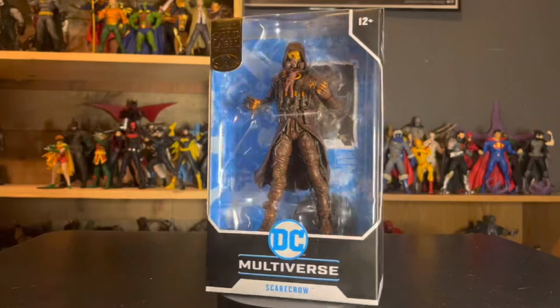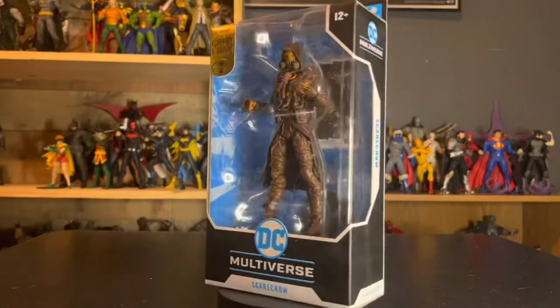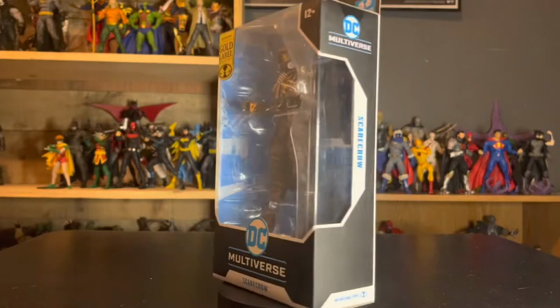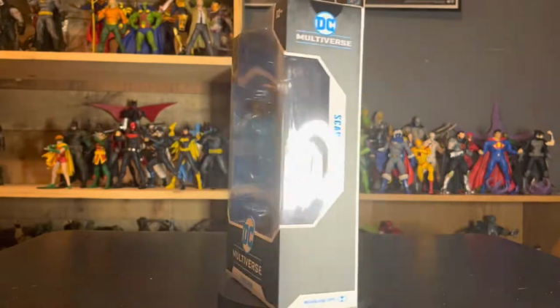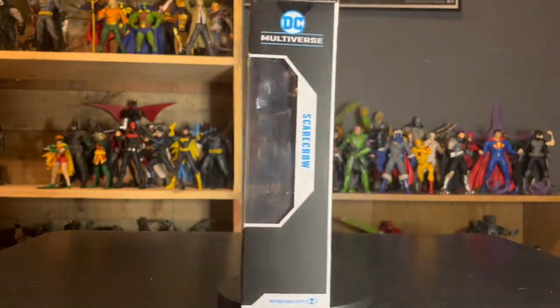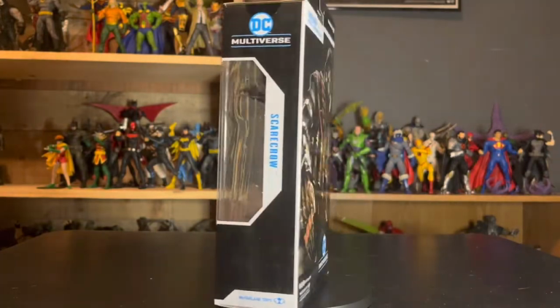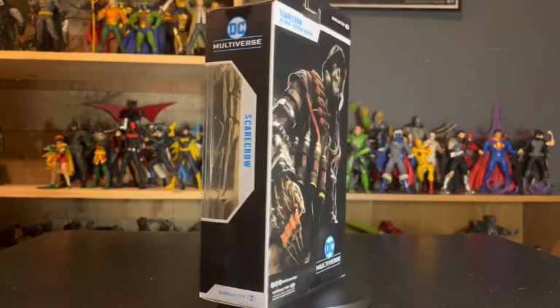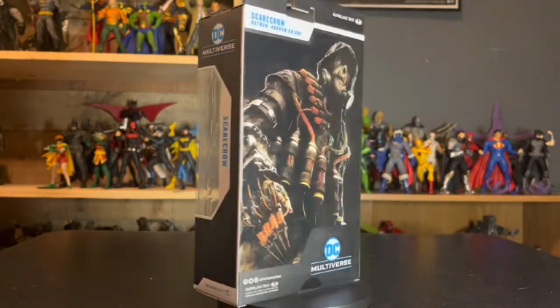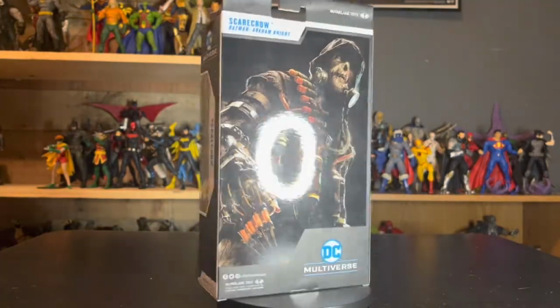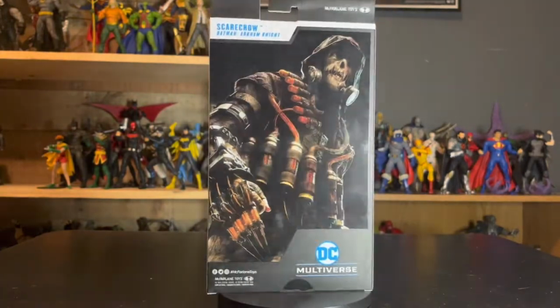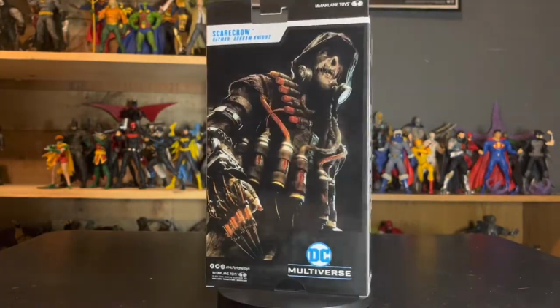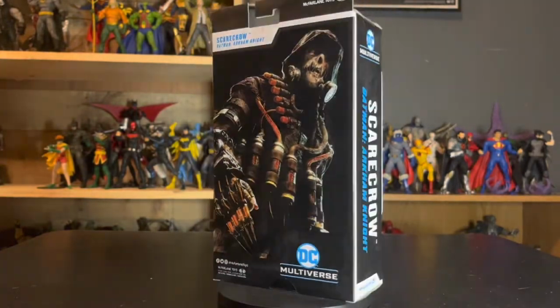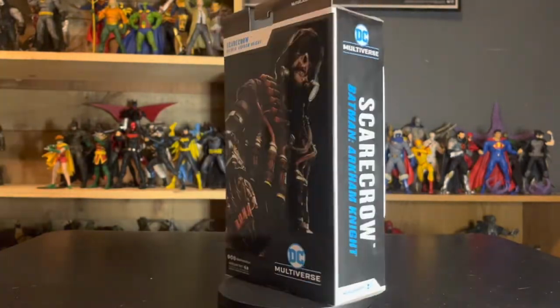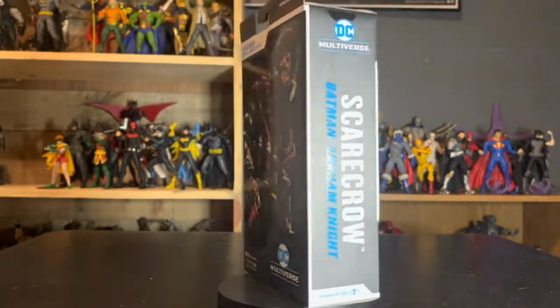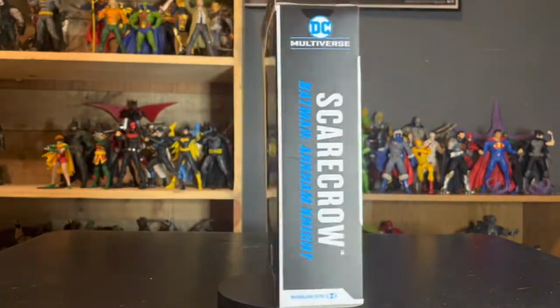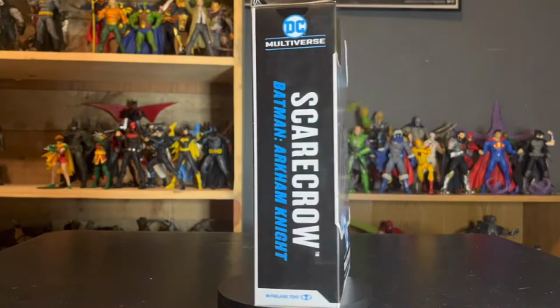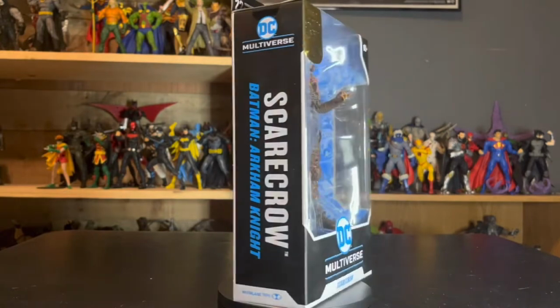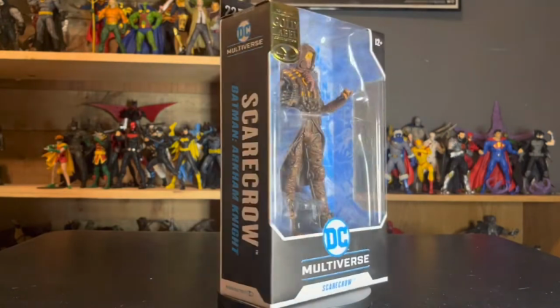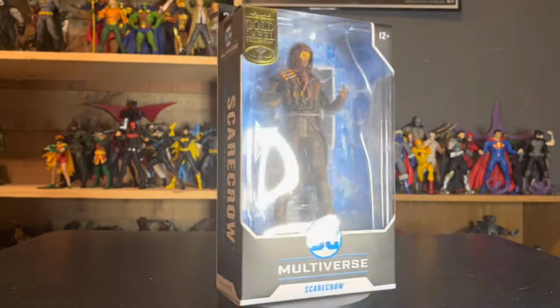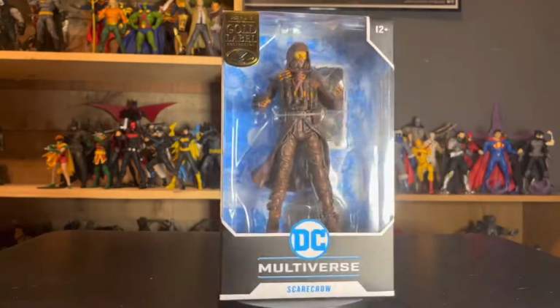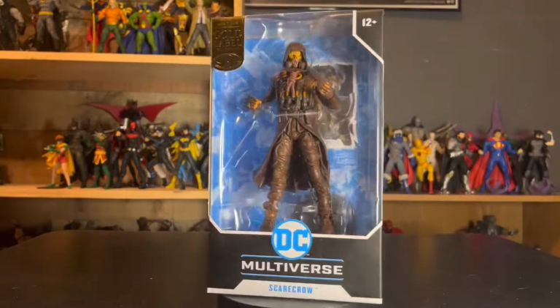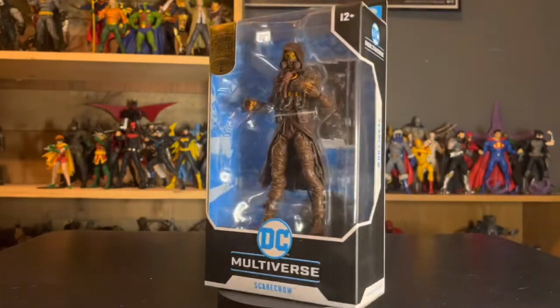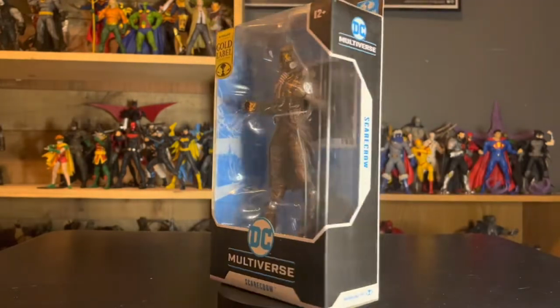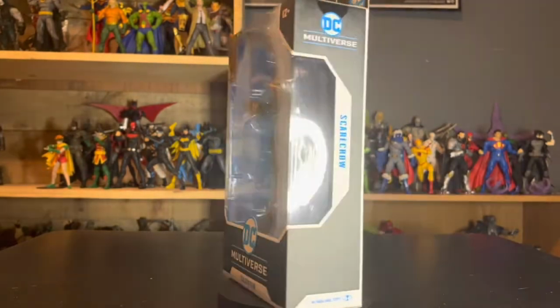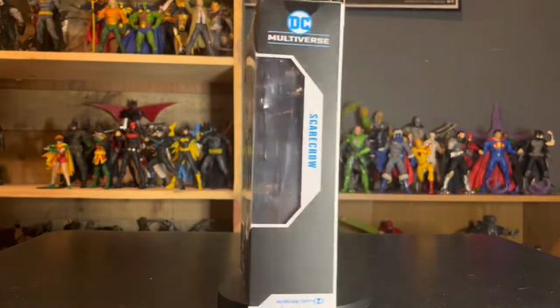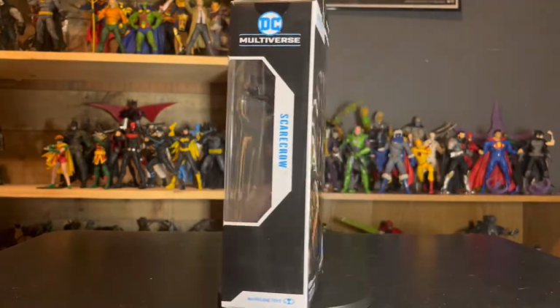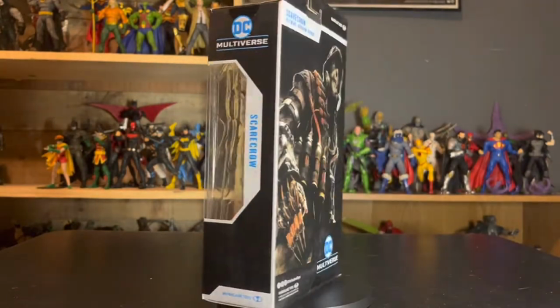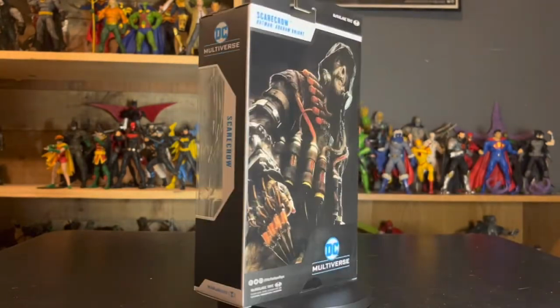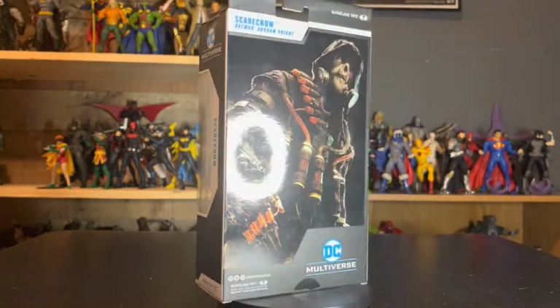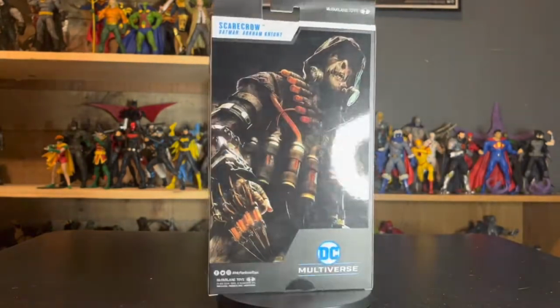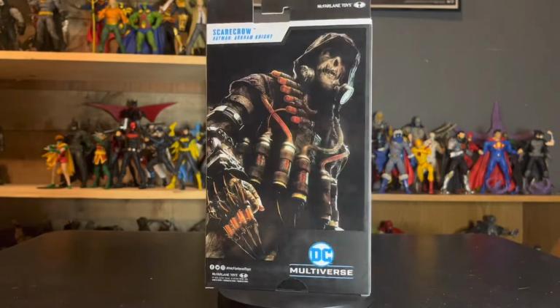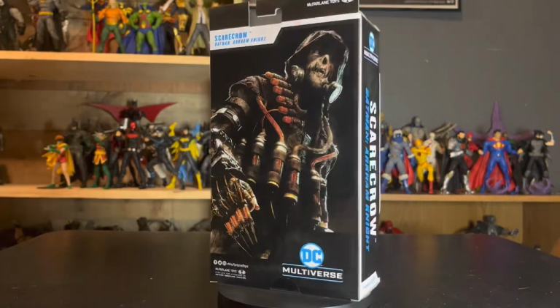Hey guys, today I'm back for another DC Multiverse review, and today we're taking a look at the McFarlaneToys.com exclusive Gold Label Scarecrow from Arkham Knight.